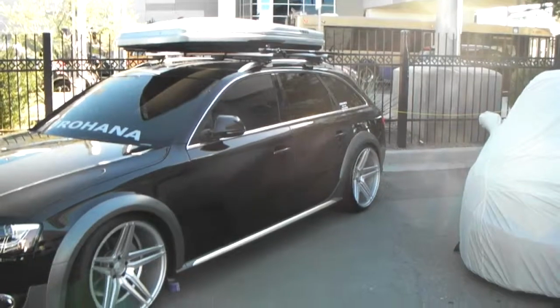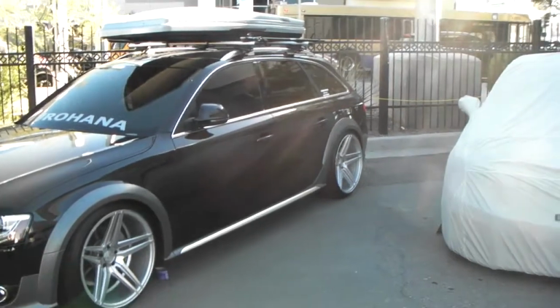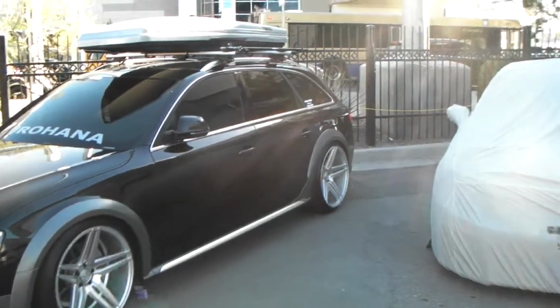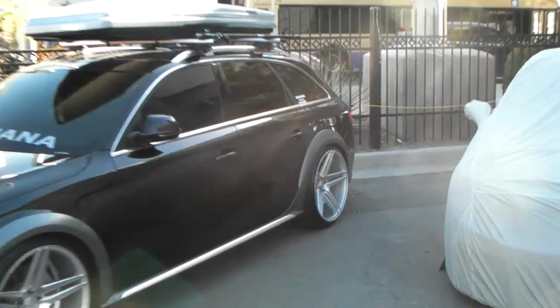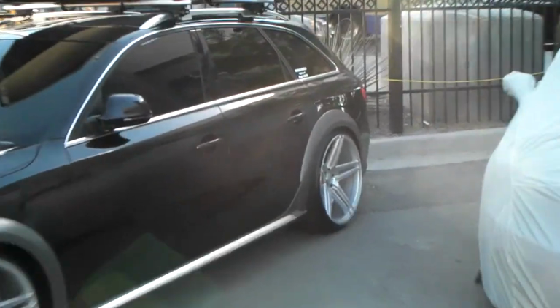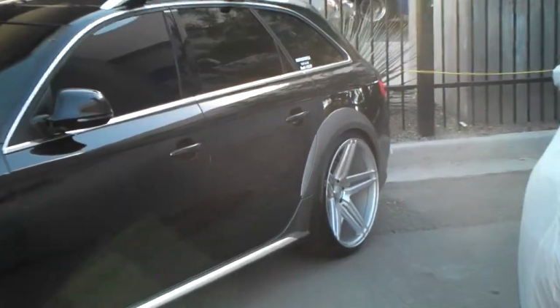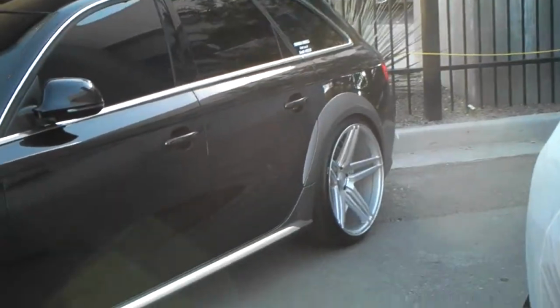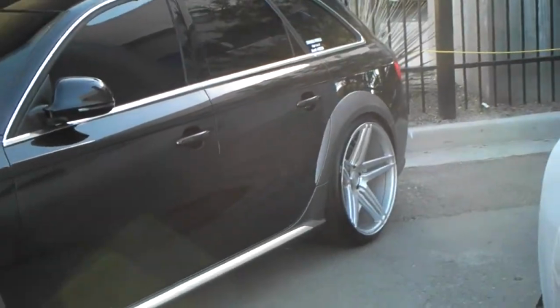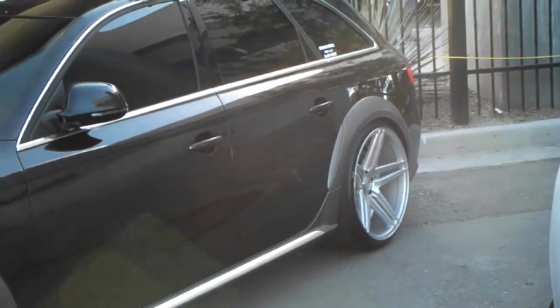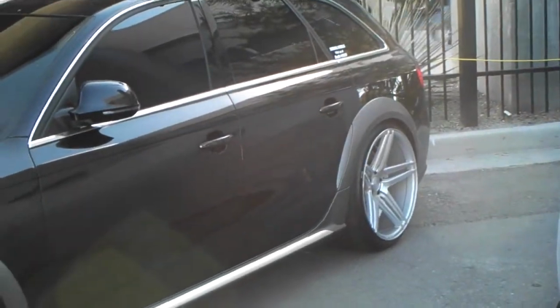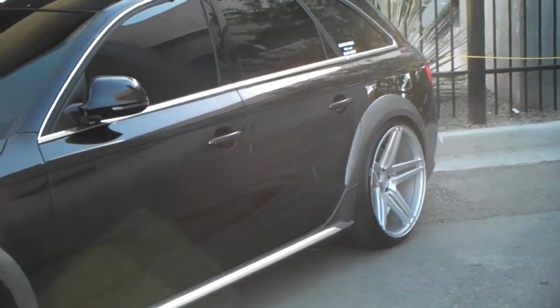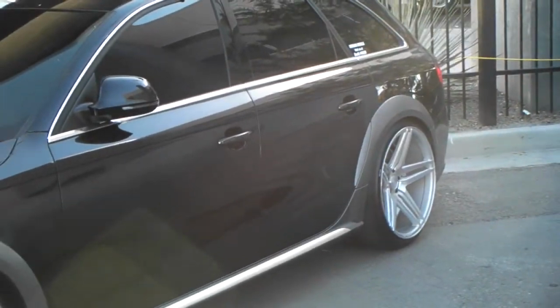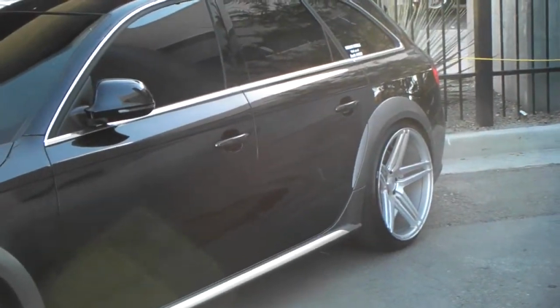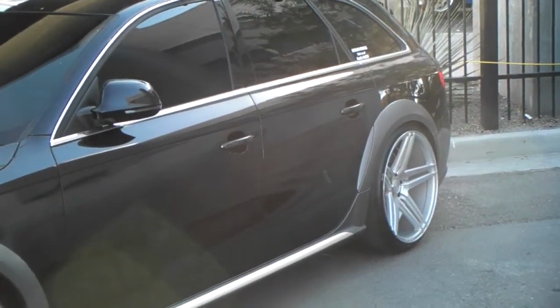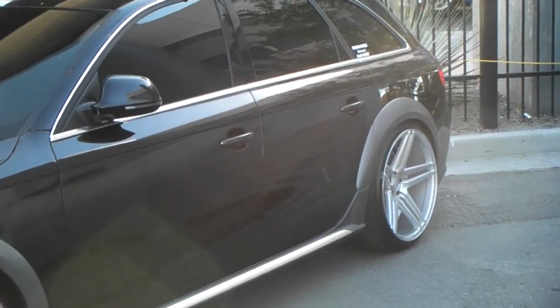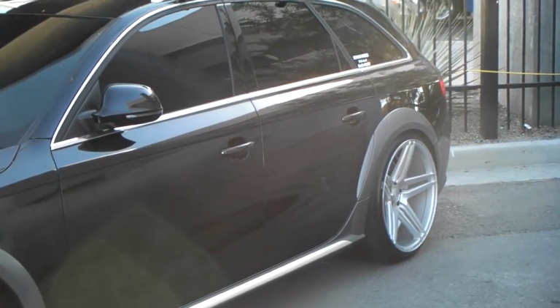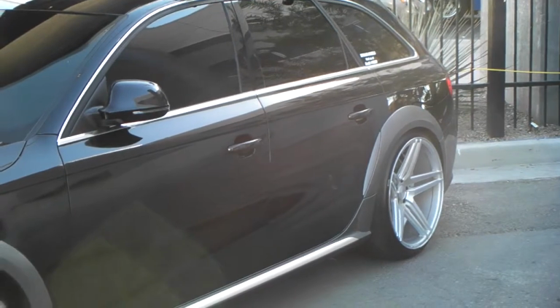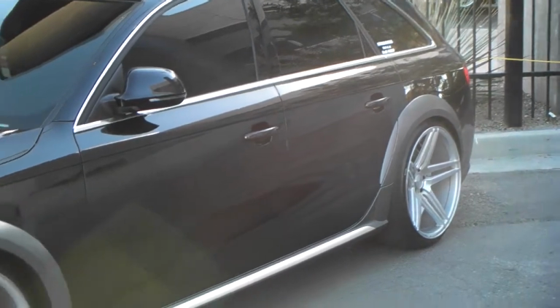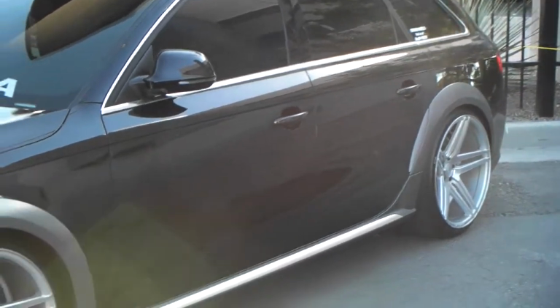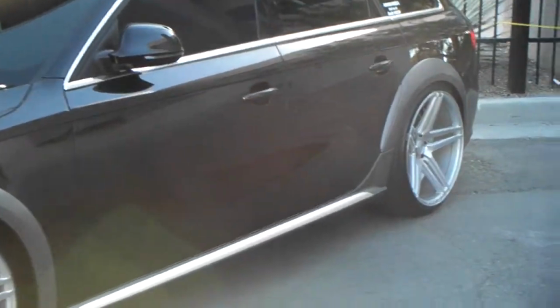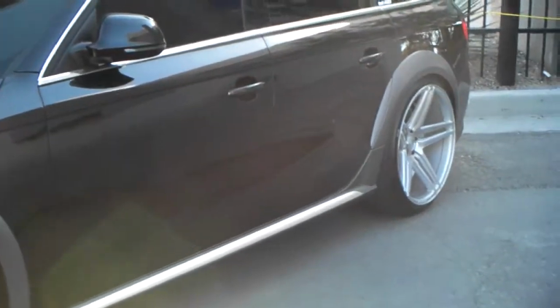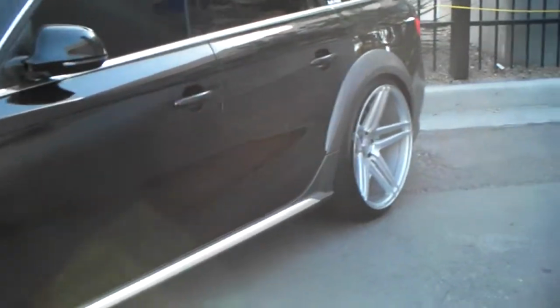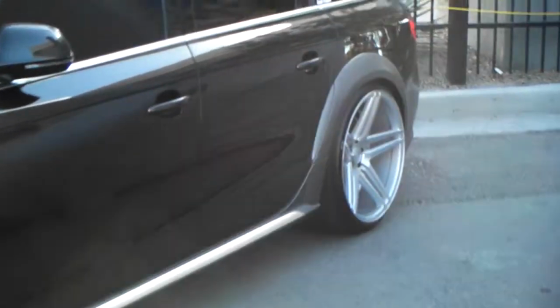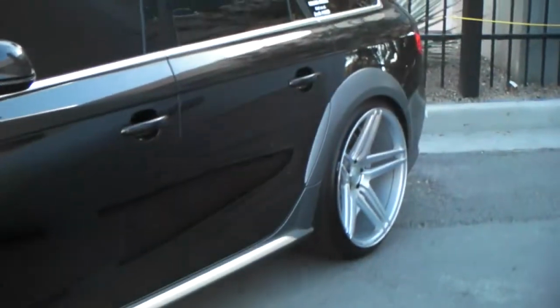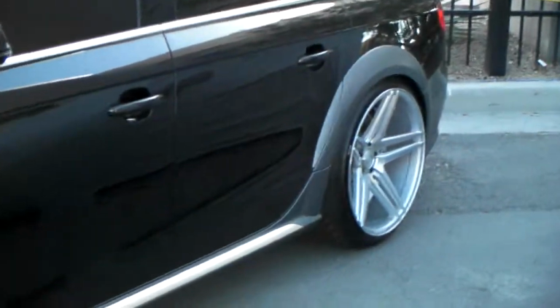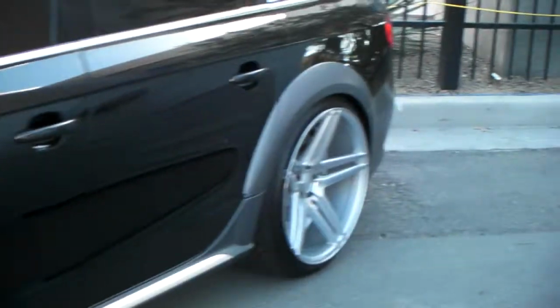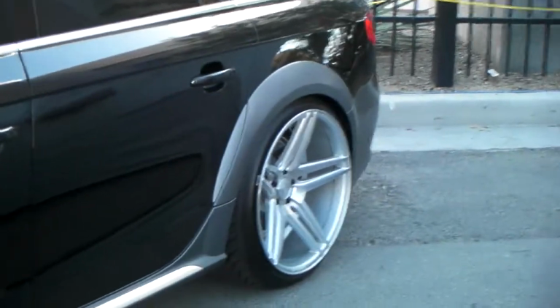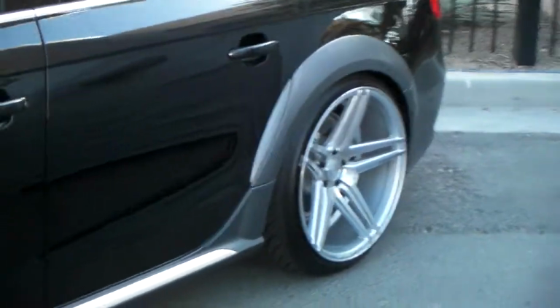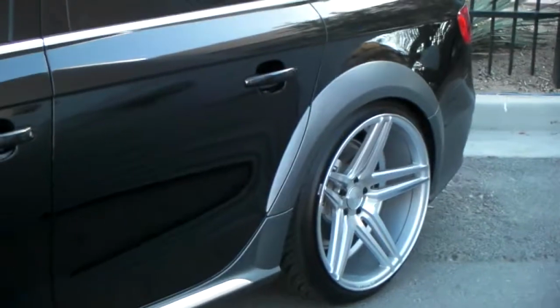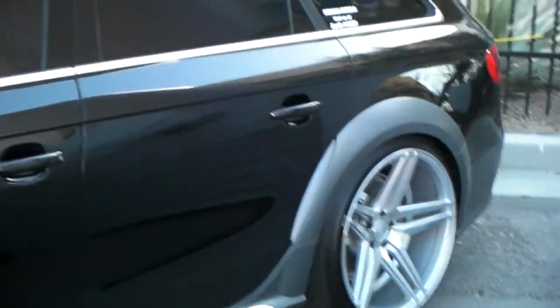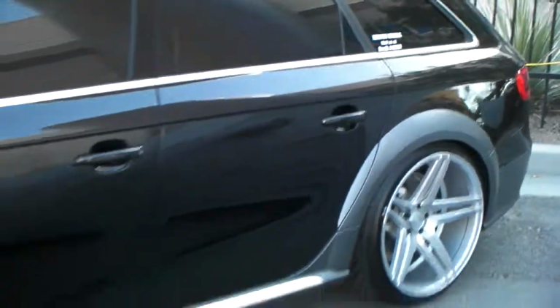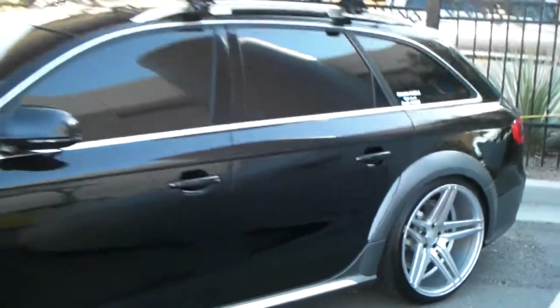You see that 11 — the concave is very deep. Rohana is one of the few wheels that offers an 11. You can get really deep on it and it just gives you that concave look that you're looking for.